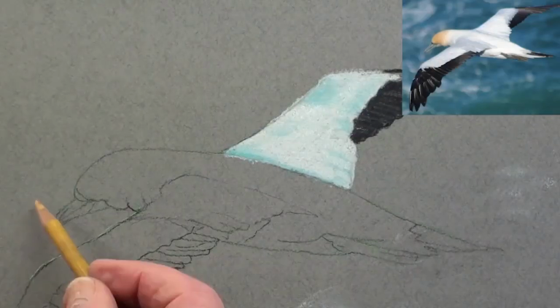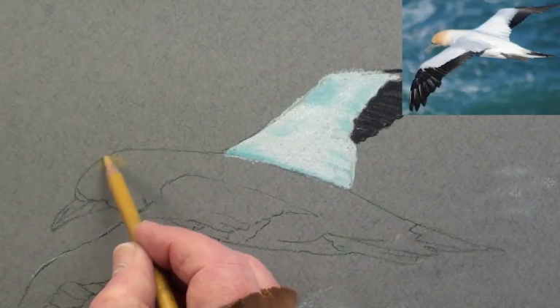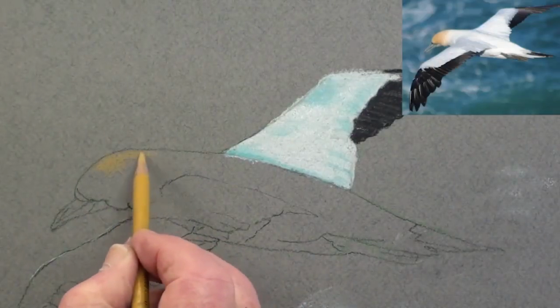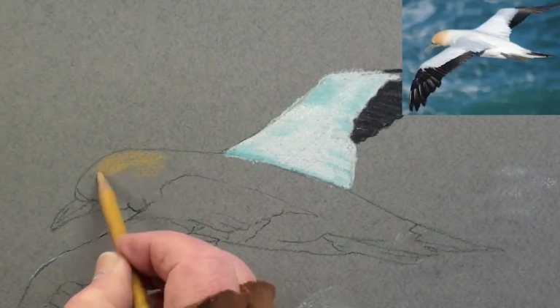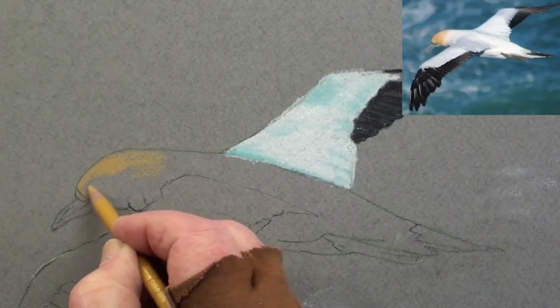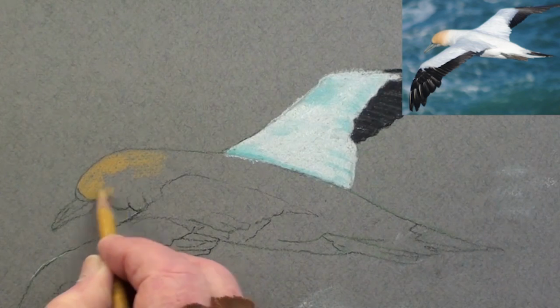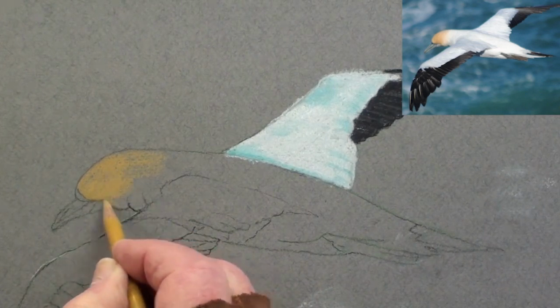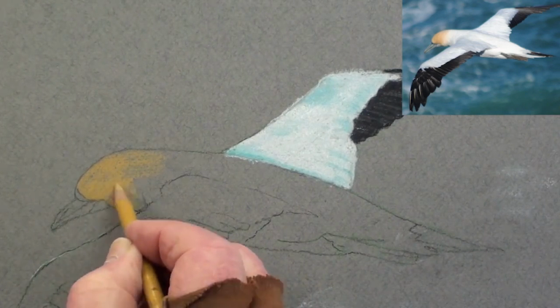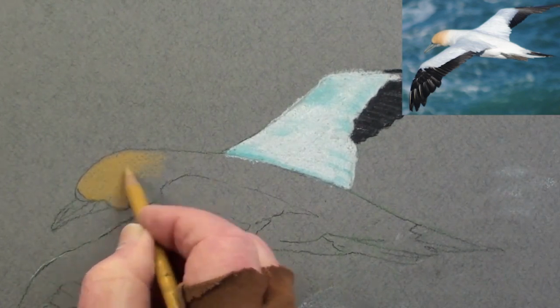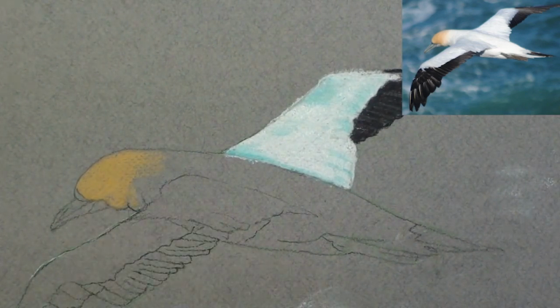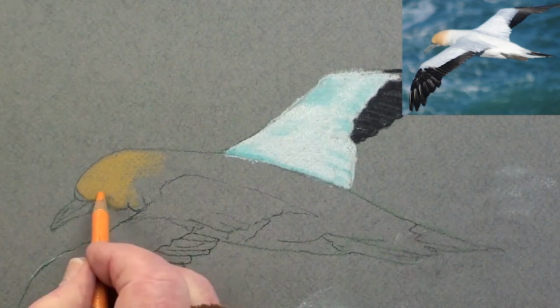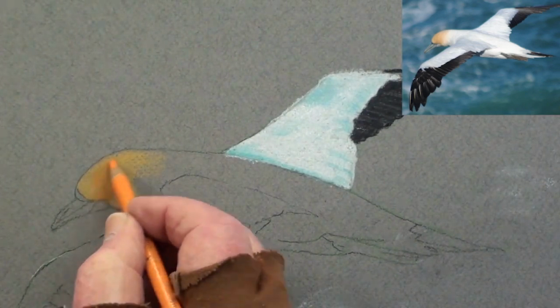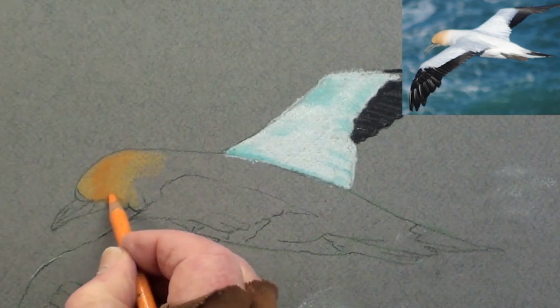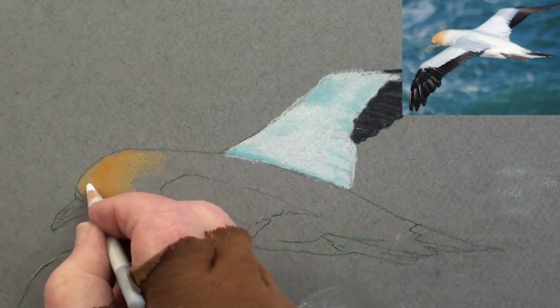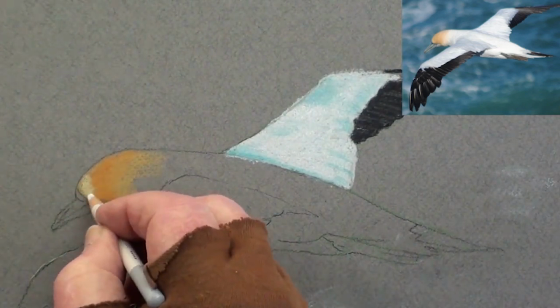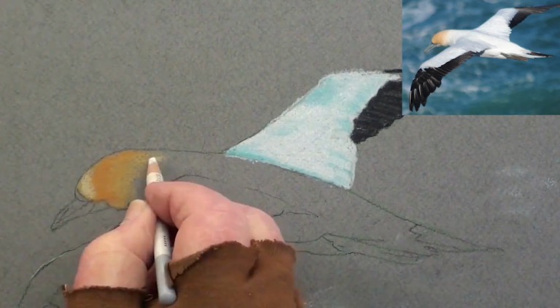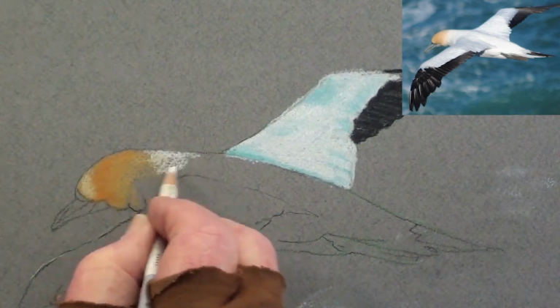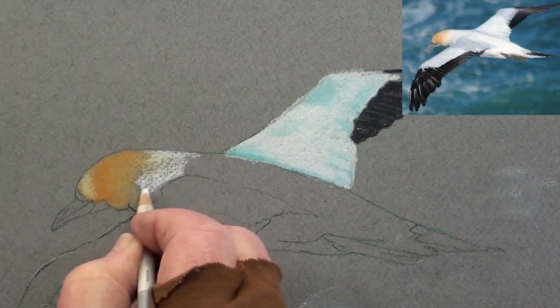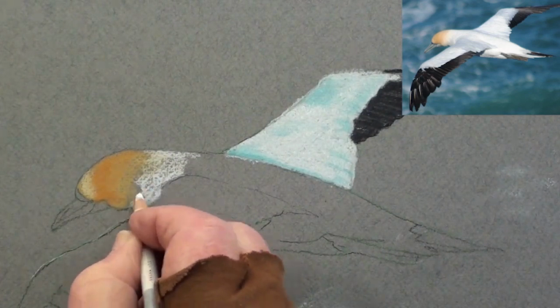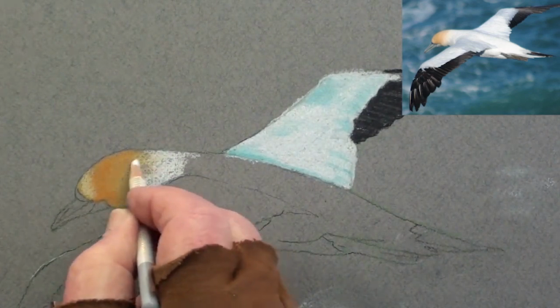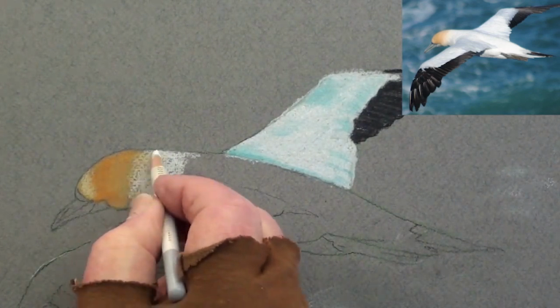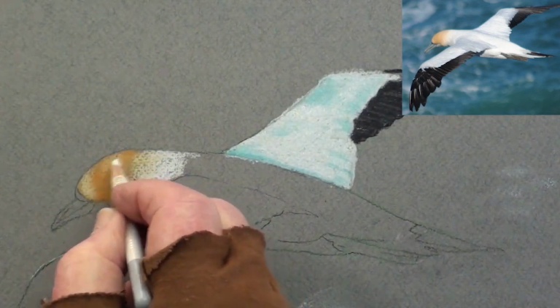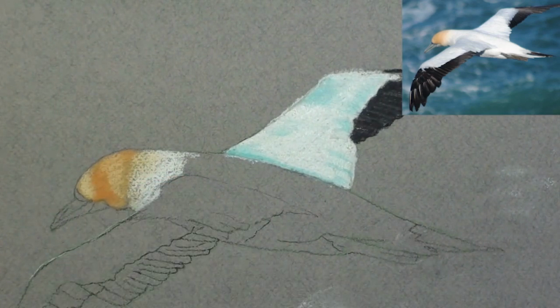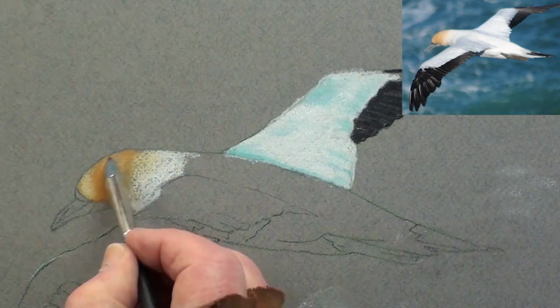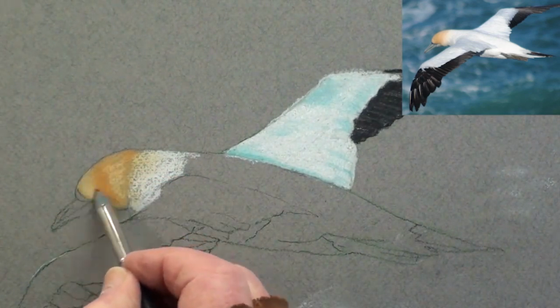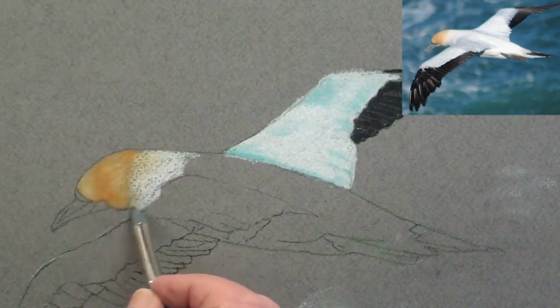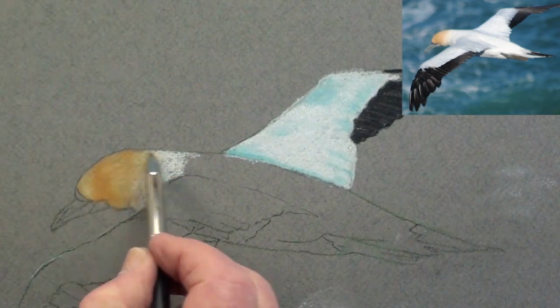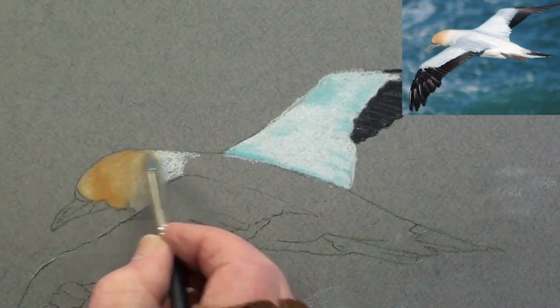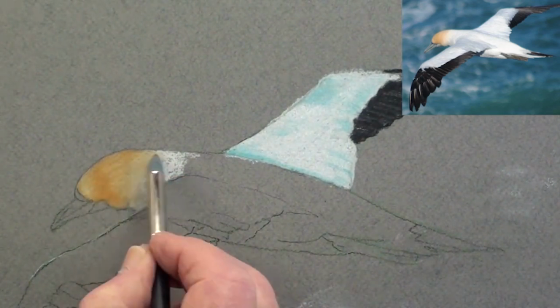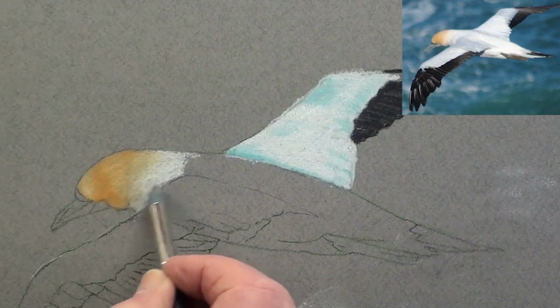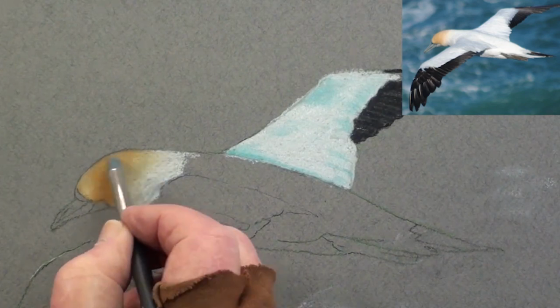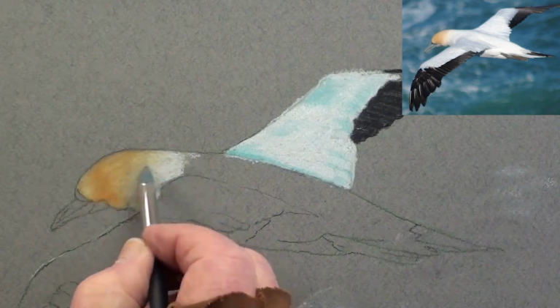With a yellow ochre pencil, start blocking in the head. Then add a touch of orange to the top. Add the rest with the white pencil and carefully blend all smoothly together.